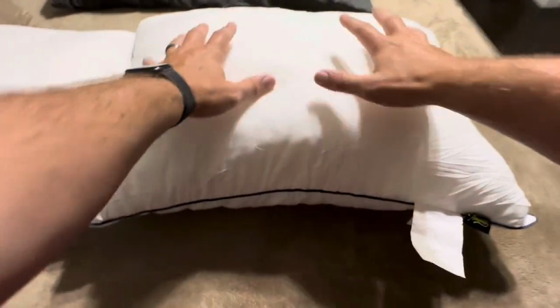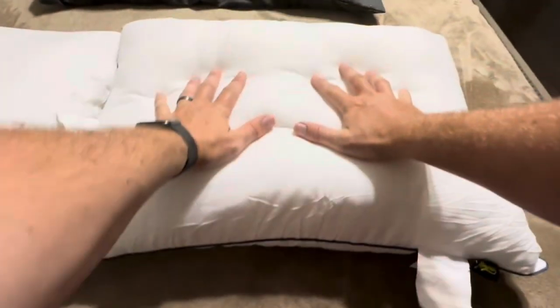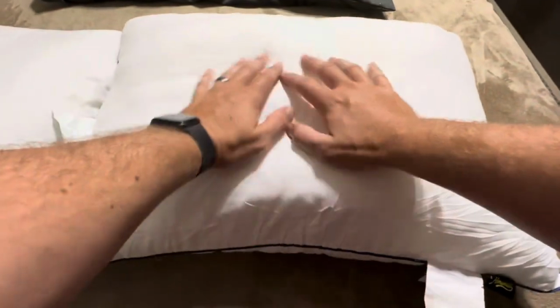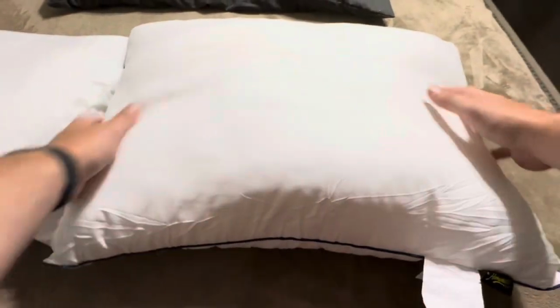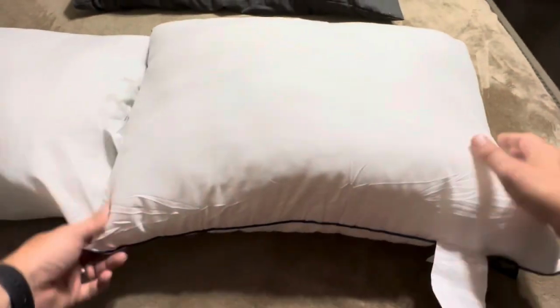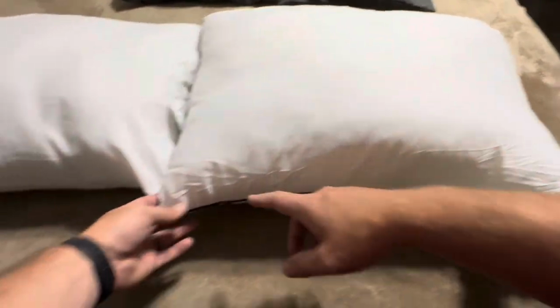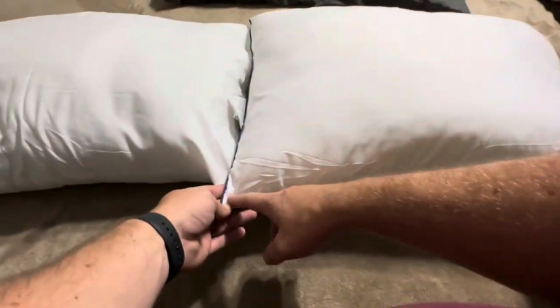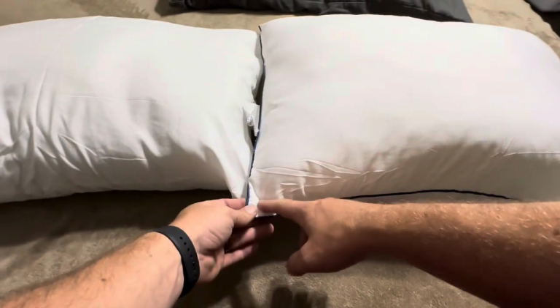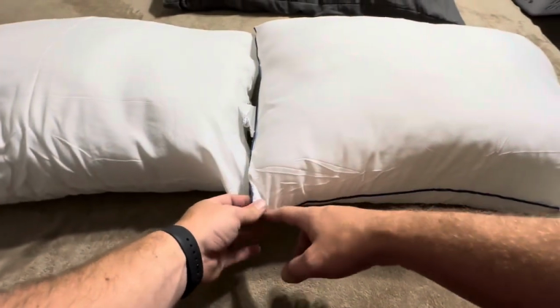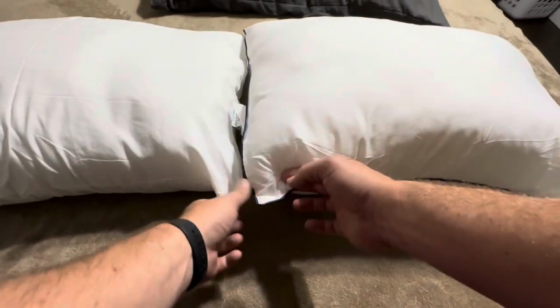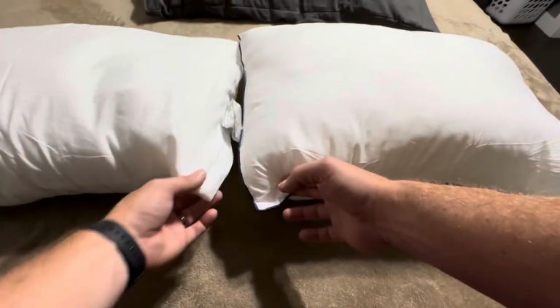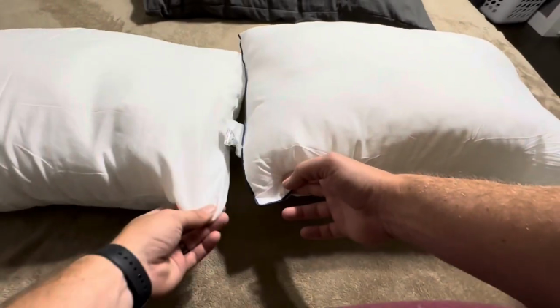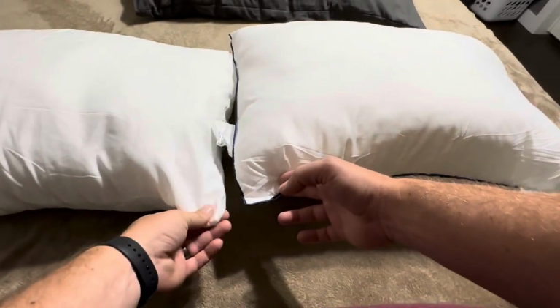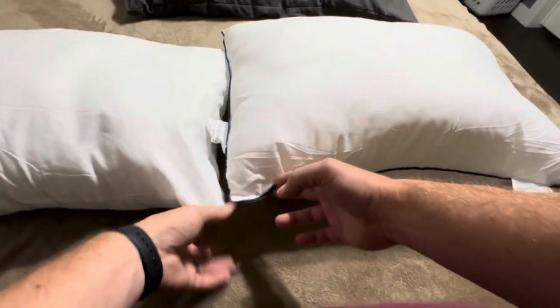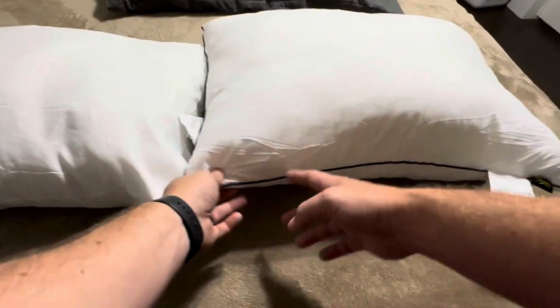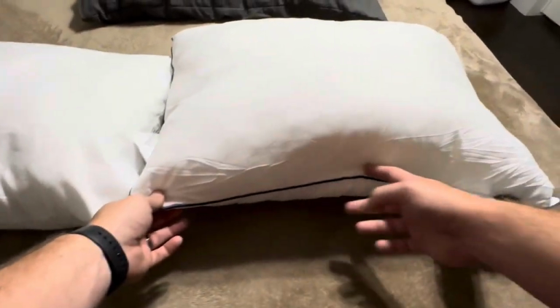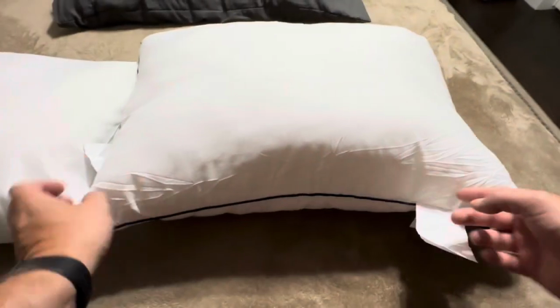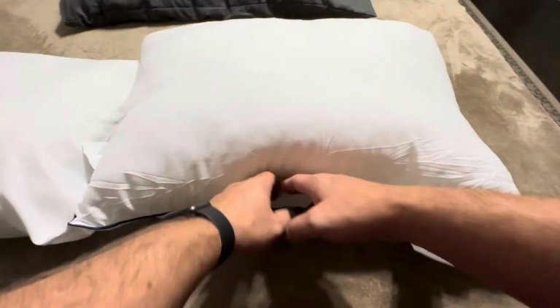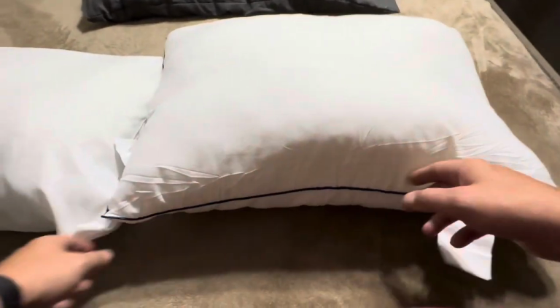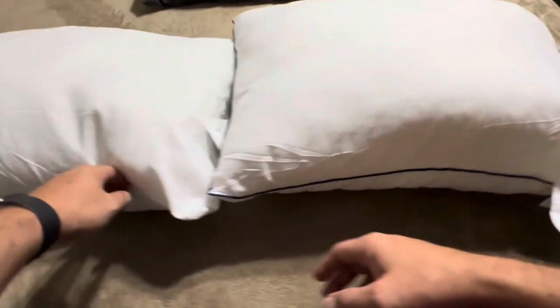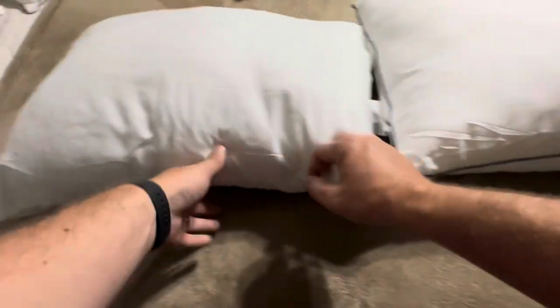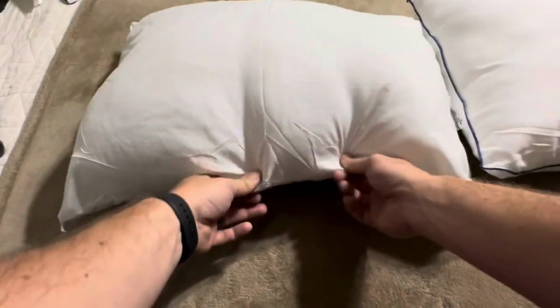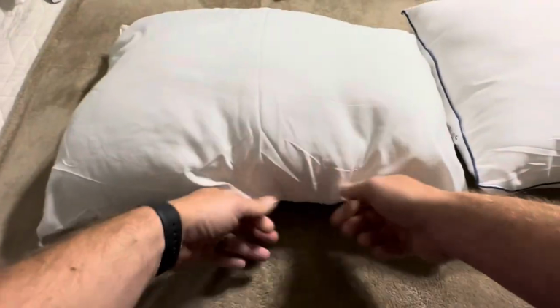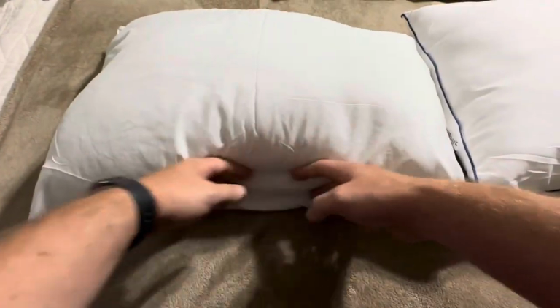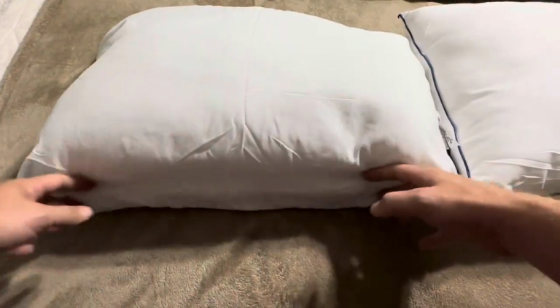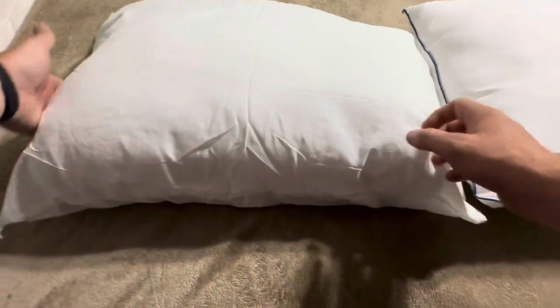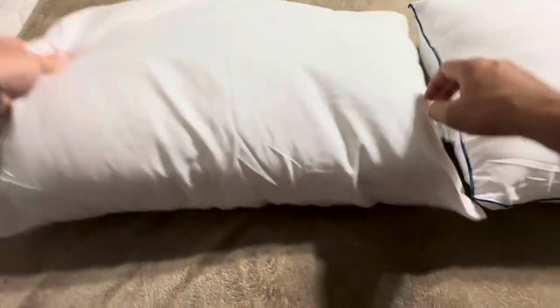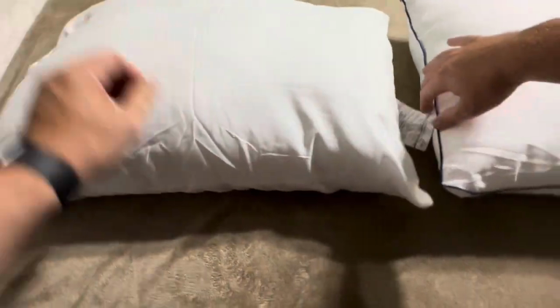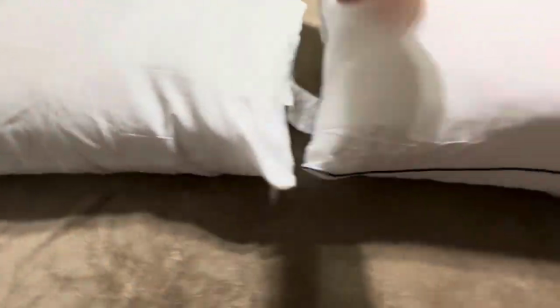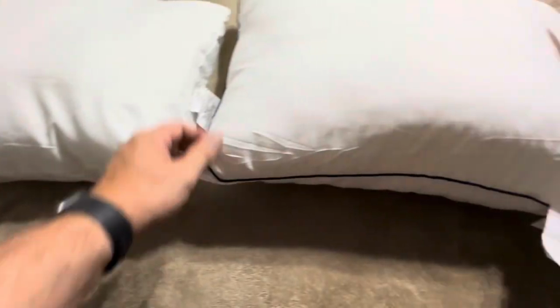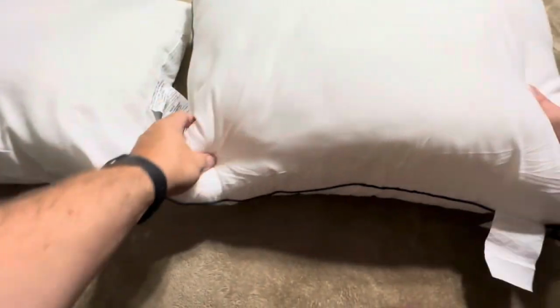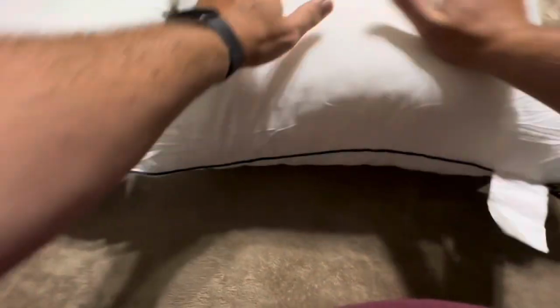Whereas this one from Homemate is much more full. It has a little bit of room in the corners, but not nearly as much as The Big One, and it's full all on the side. It really feels like The Big One isn't very full on the sides, and the Homemate does feel fuller.